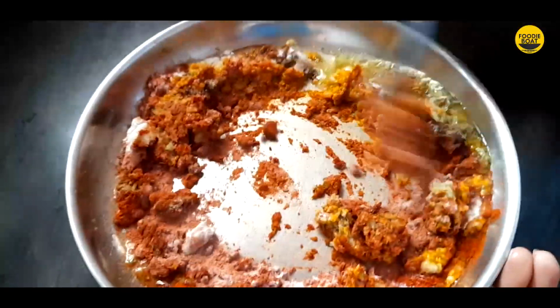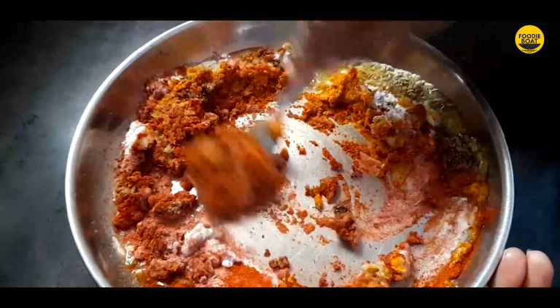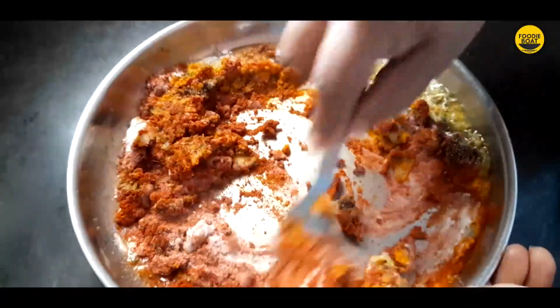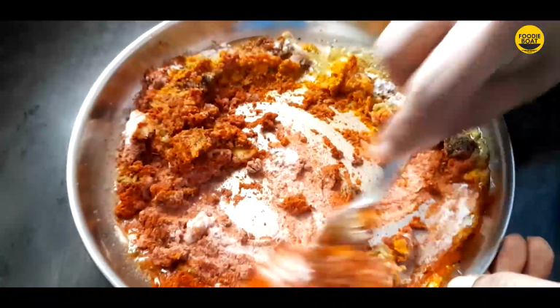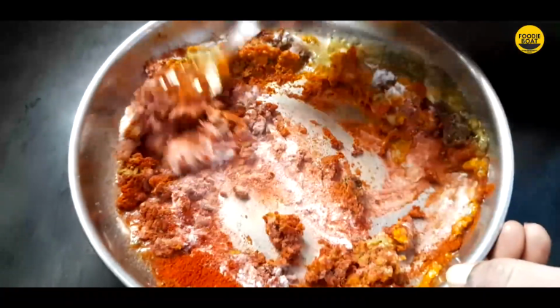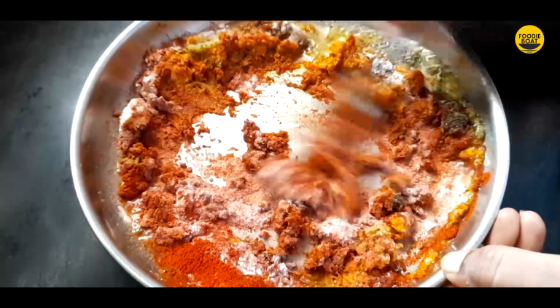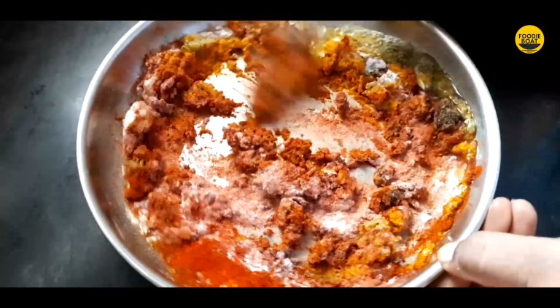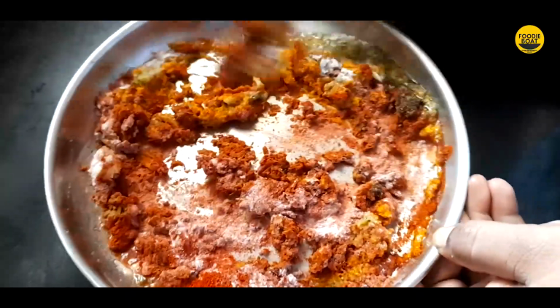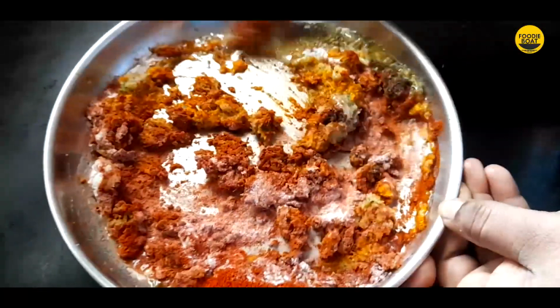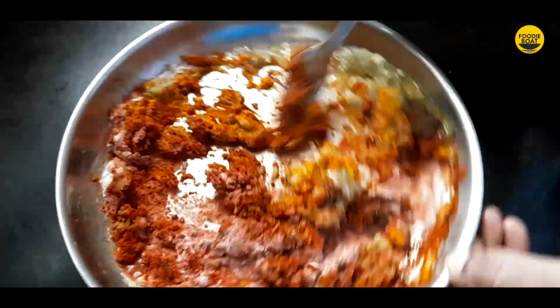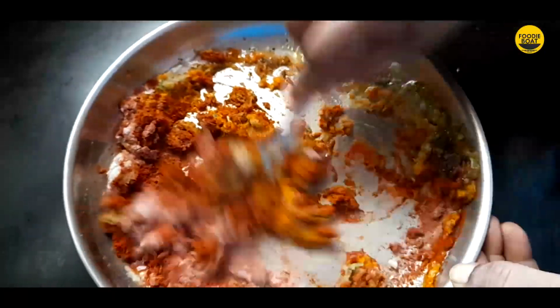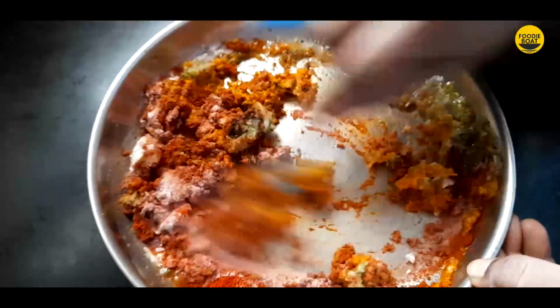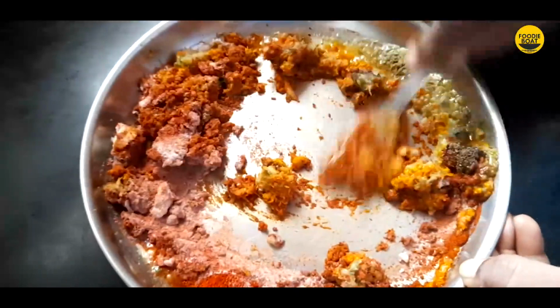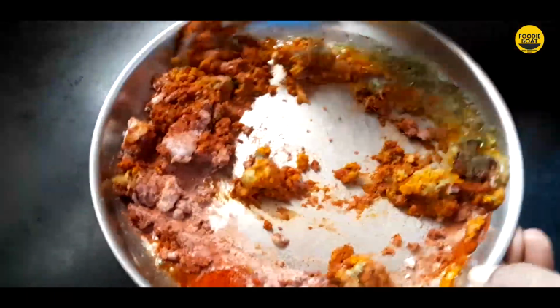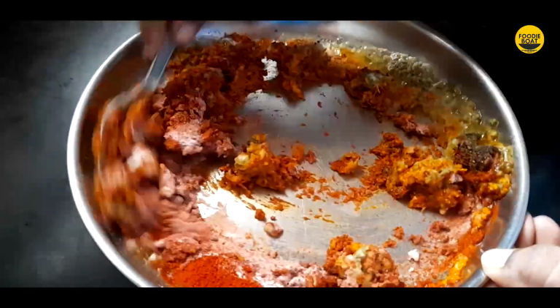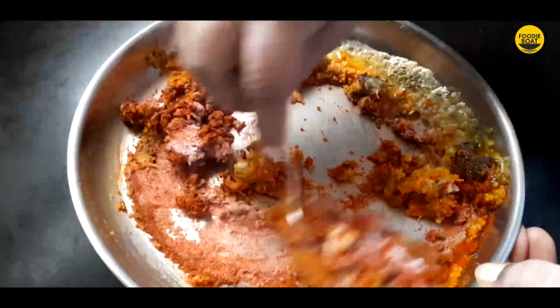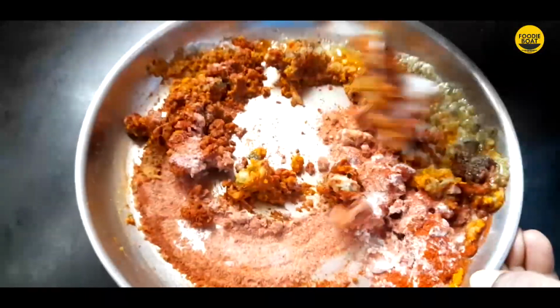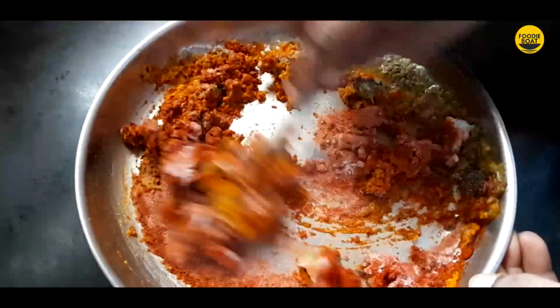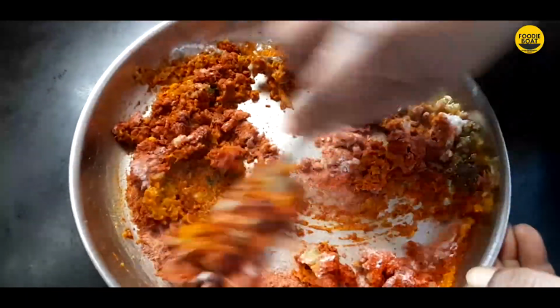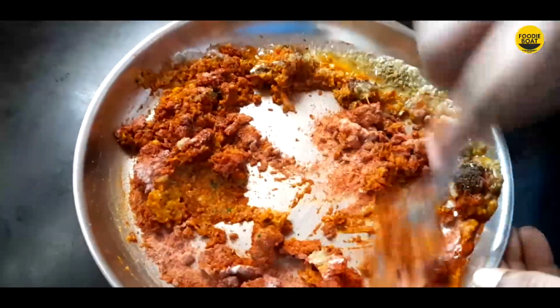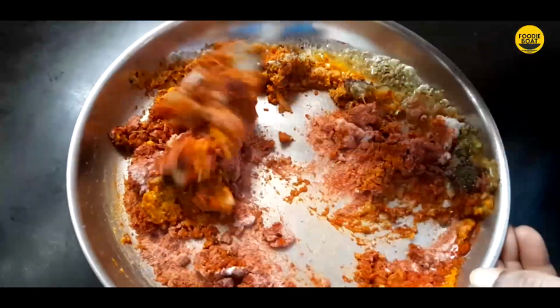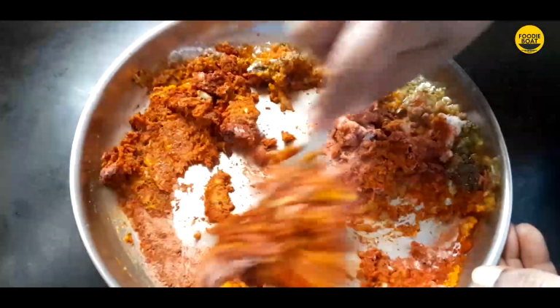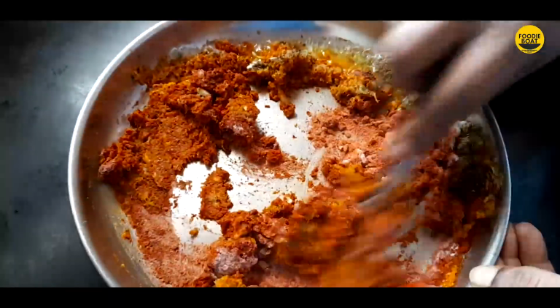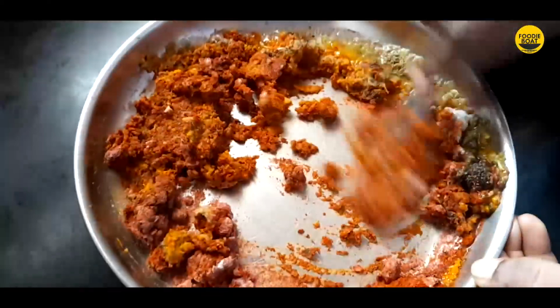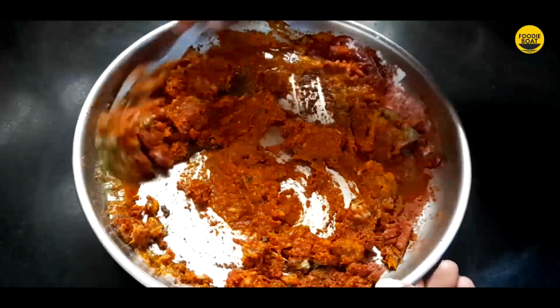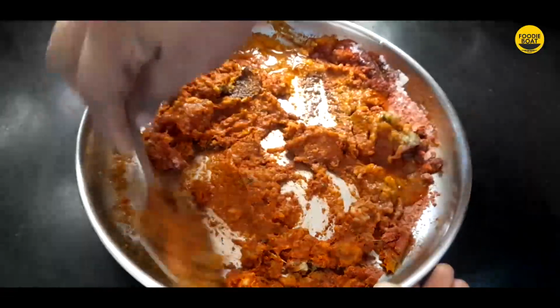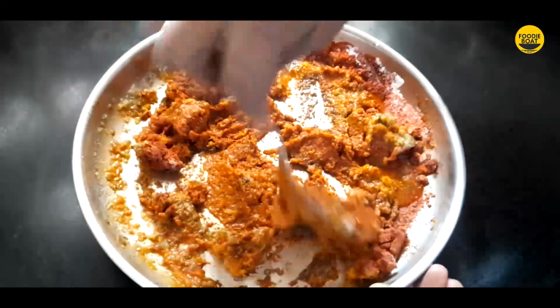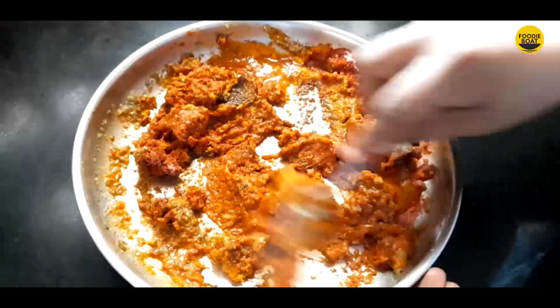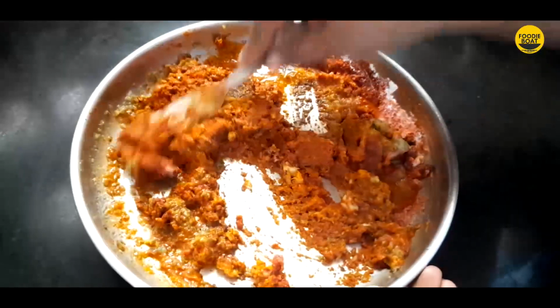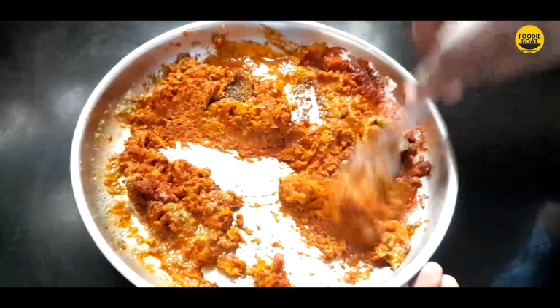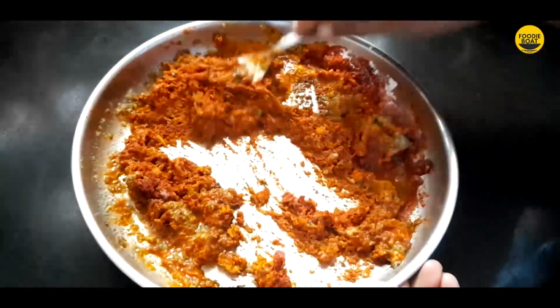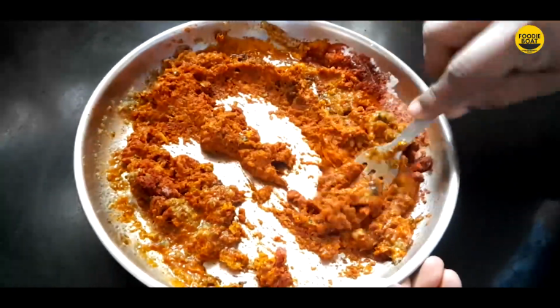We've got fish fry masala. This is the taste of the fish fry masala, so you will be able to make a meal with this masala.